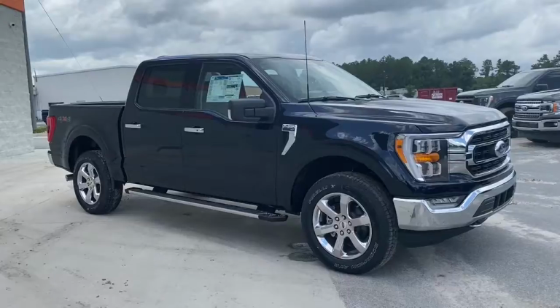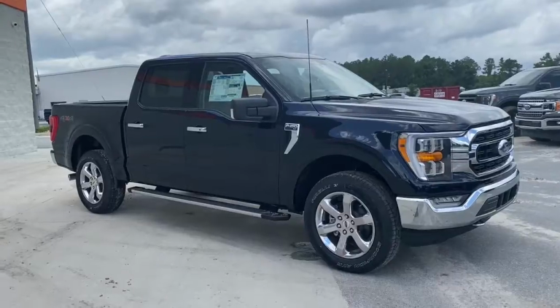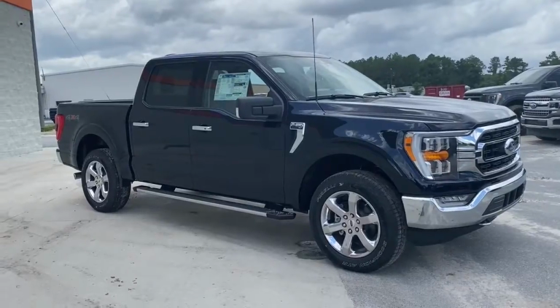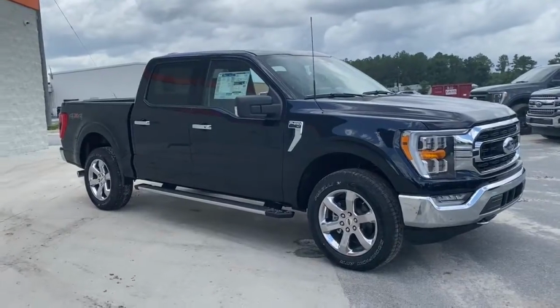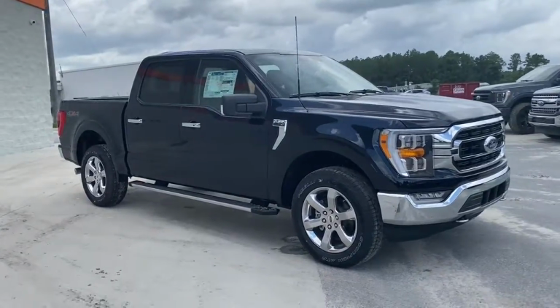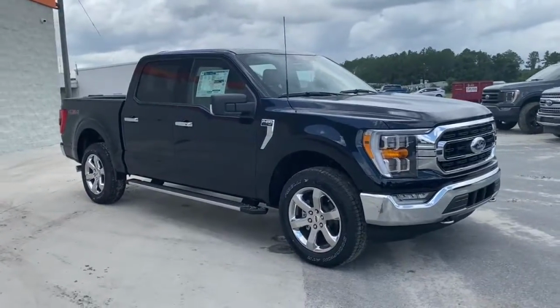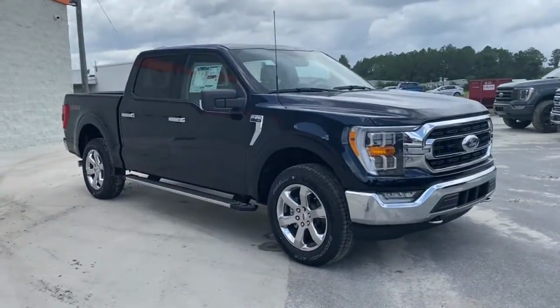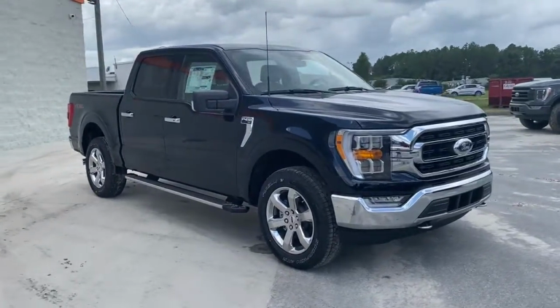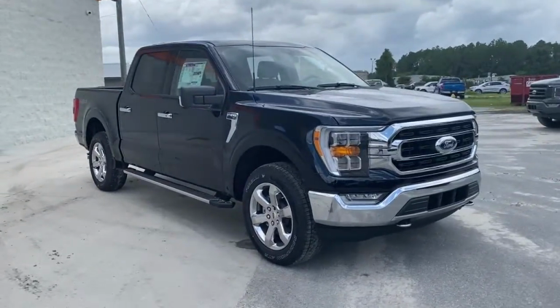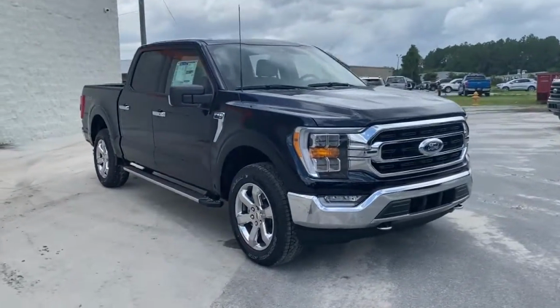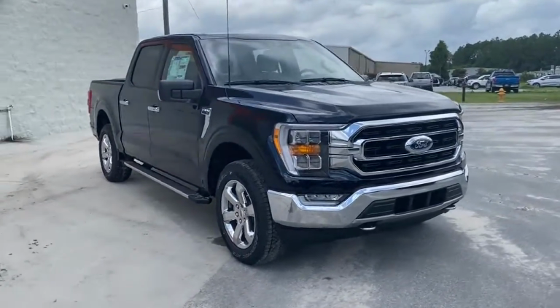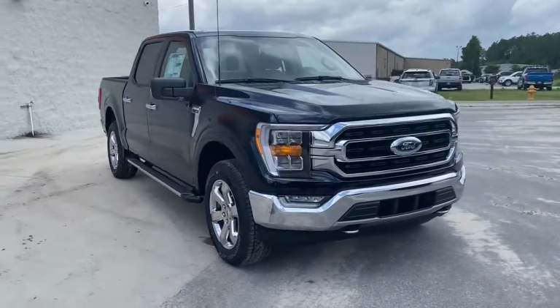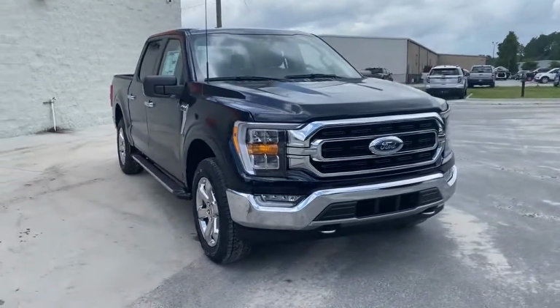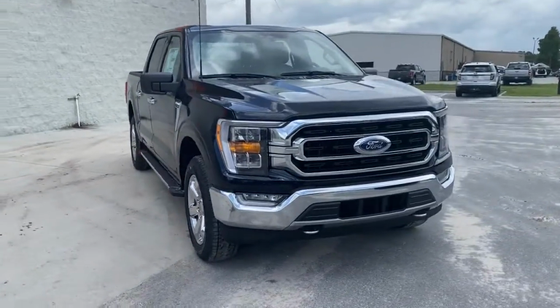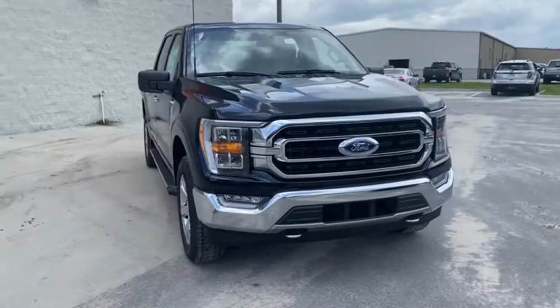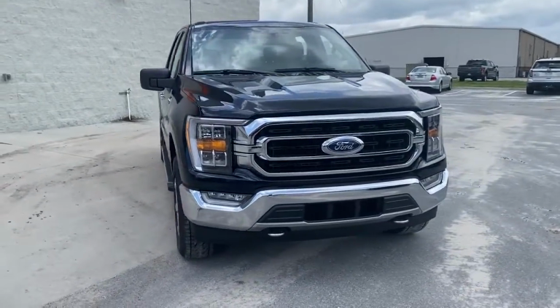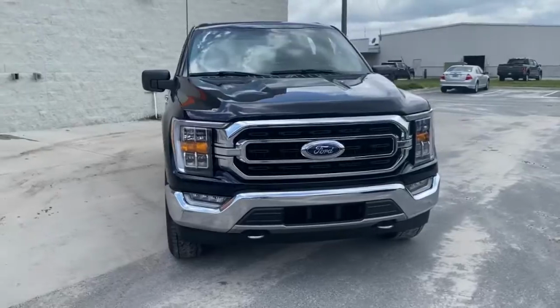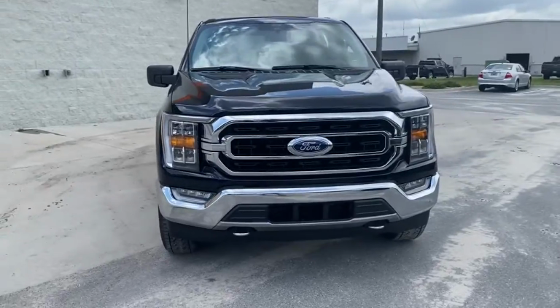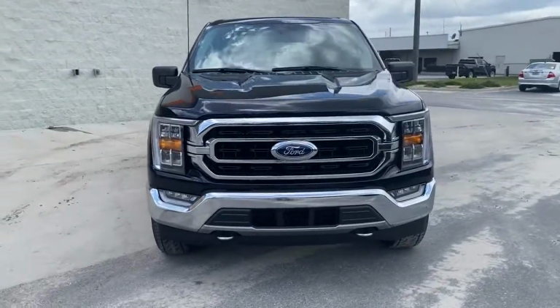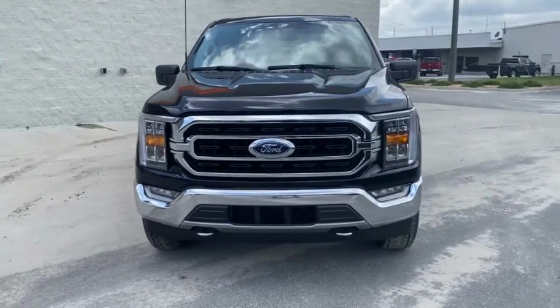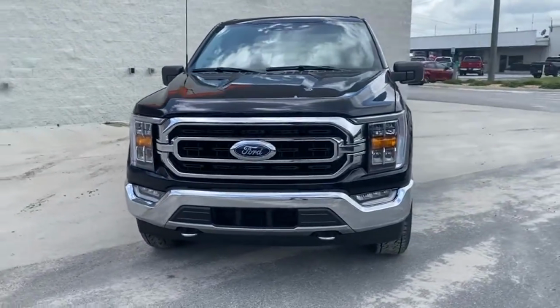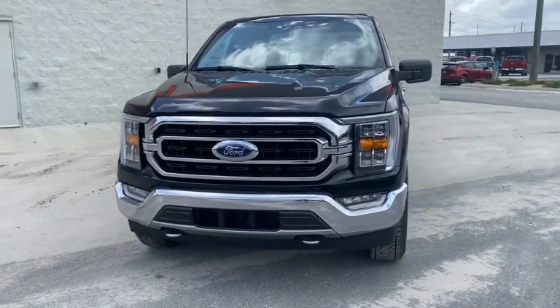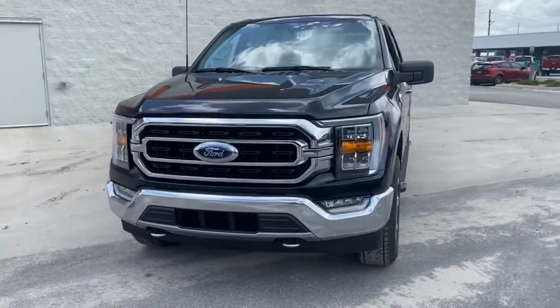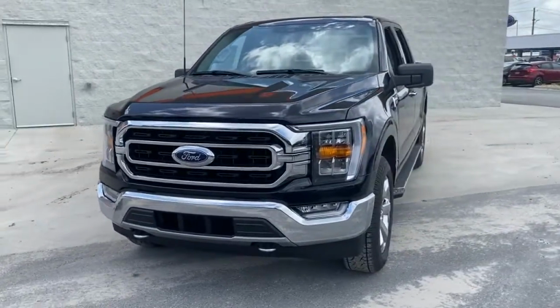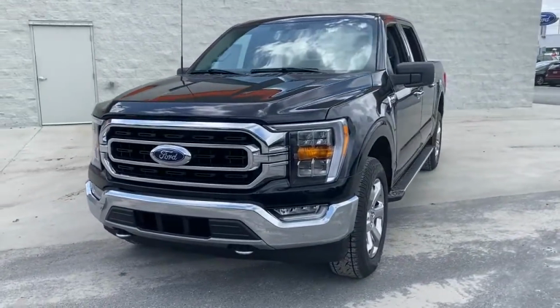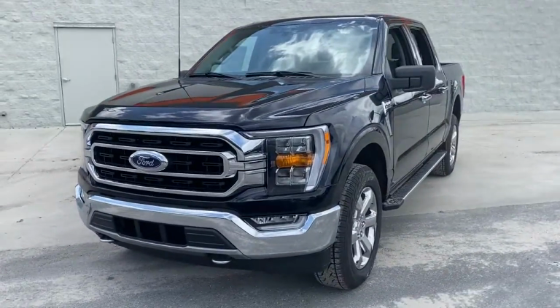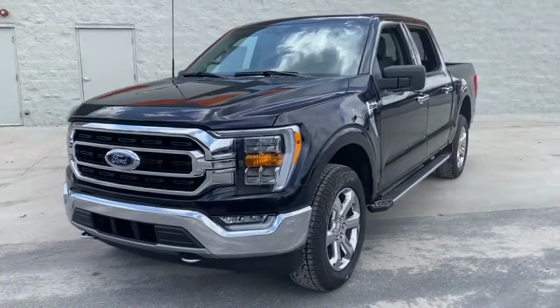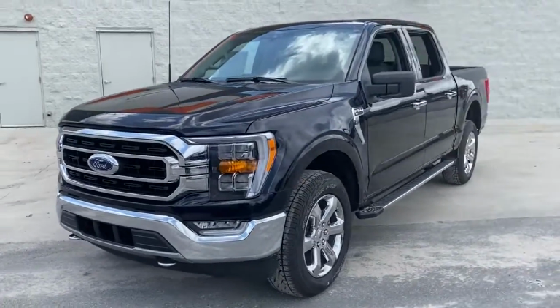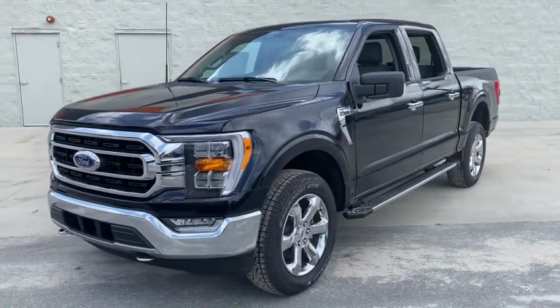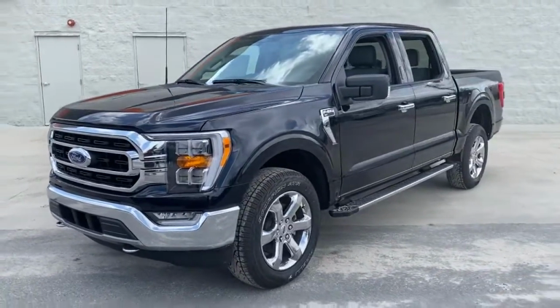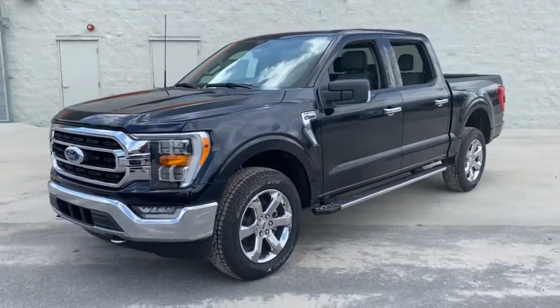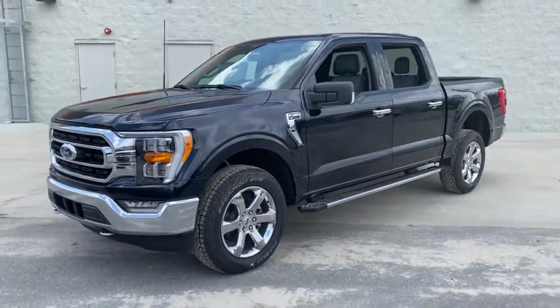Here is a wonderful 2021 Ford F-150. This rugged F-150 is ready for work, off-roading, or a little R&R.